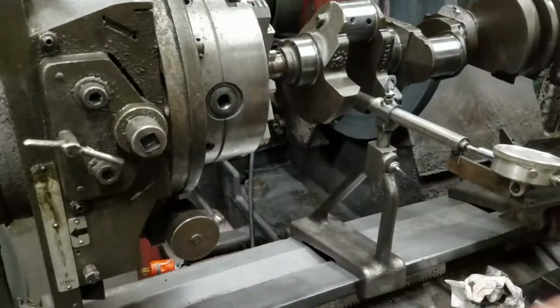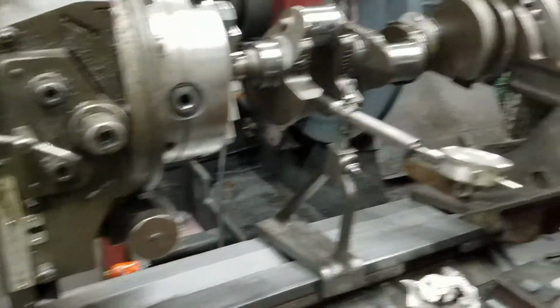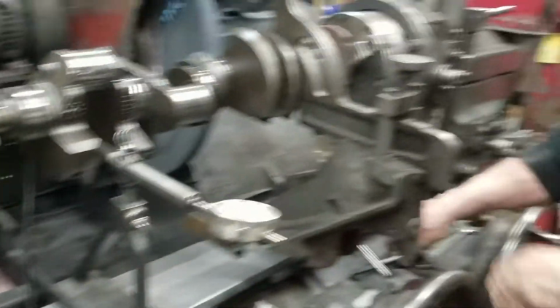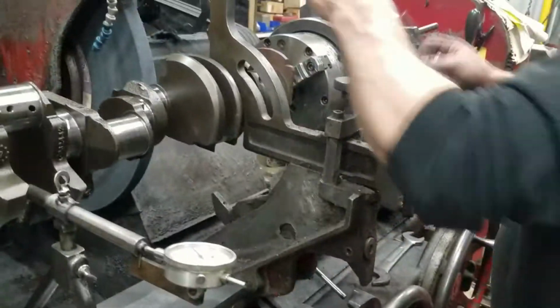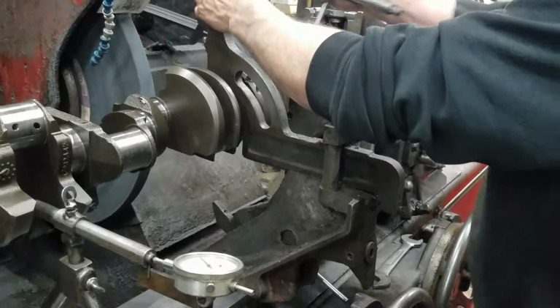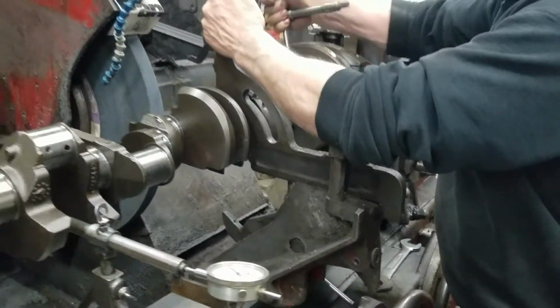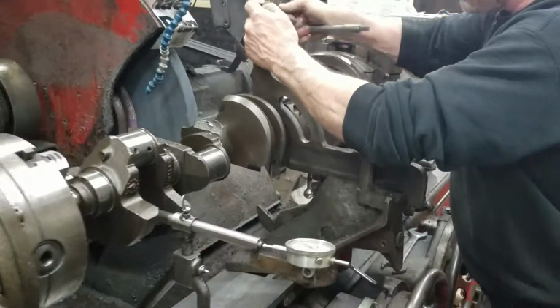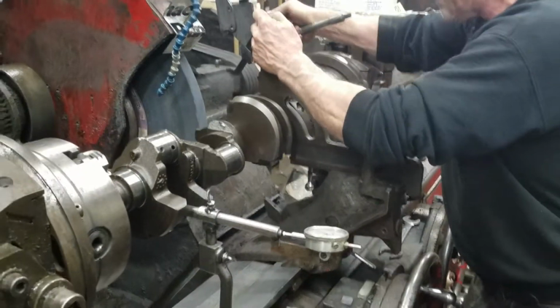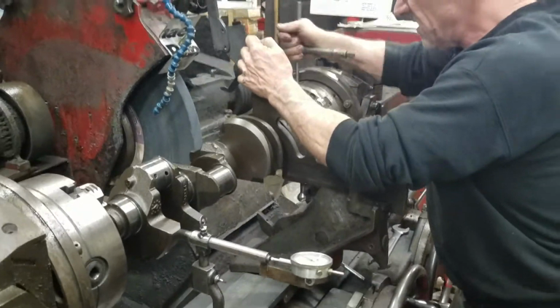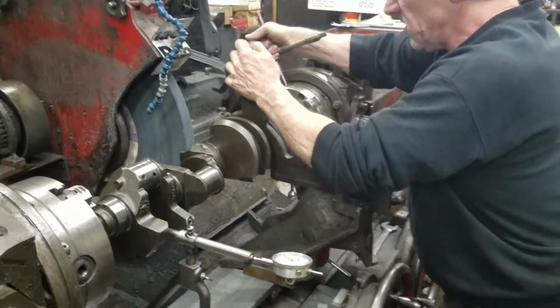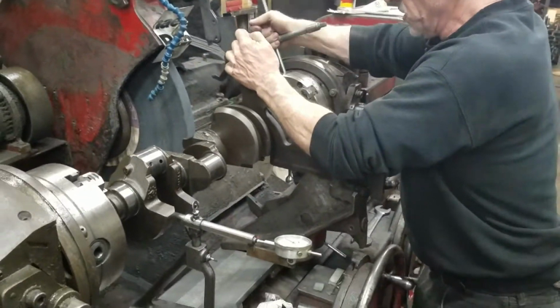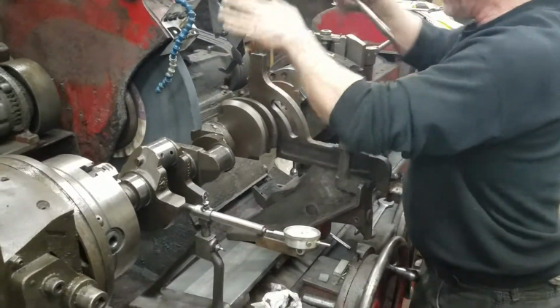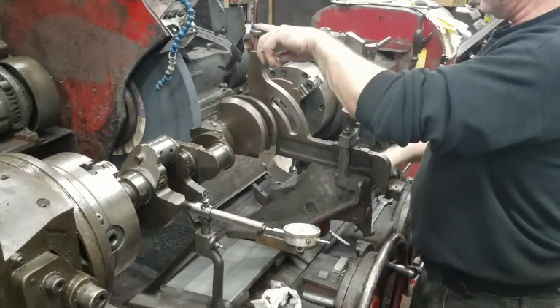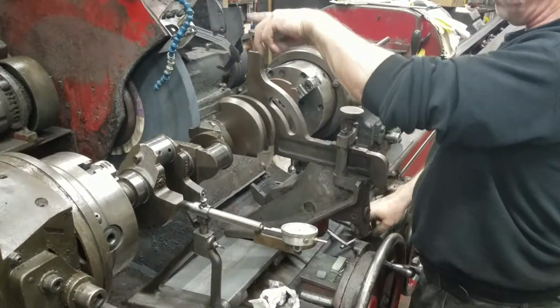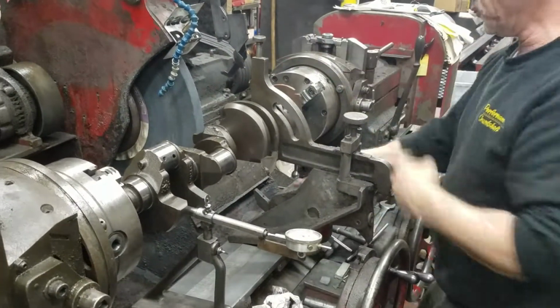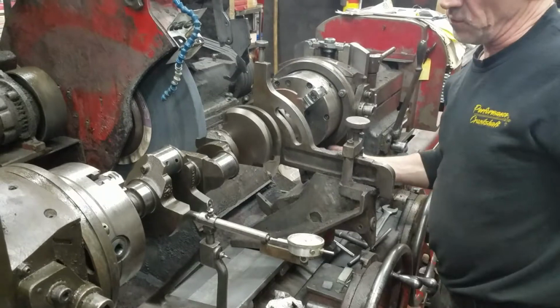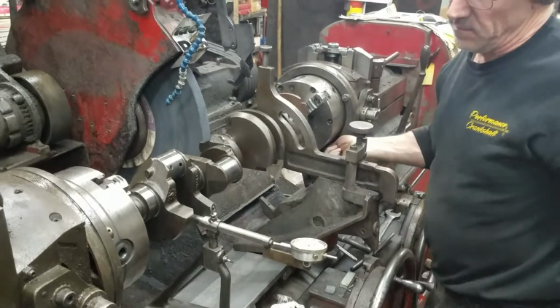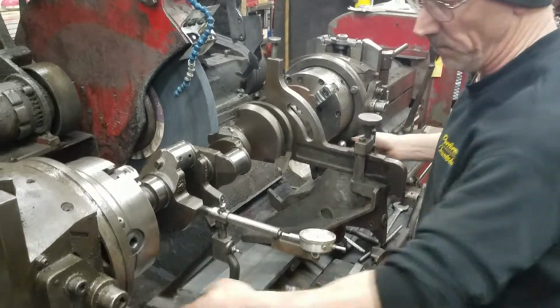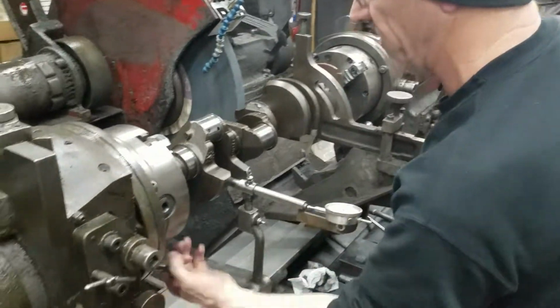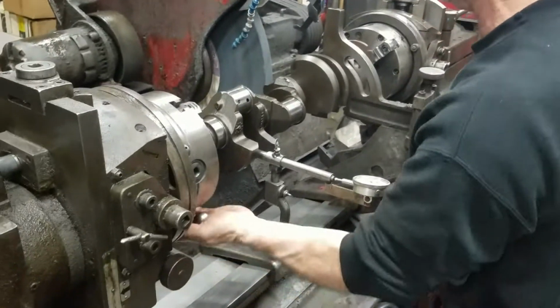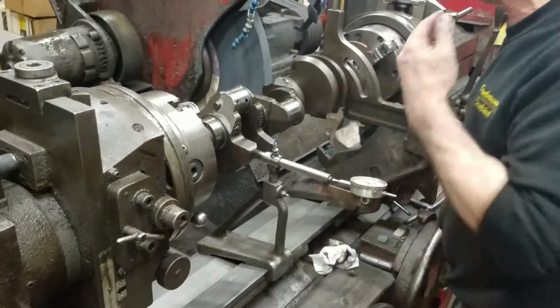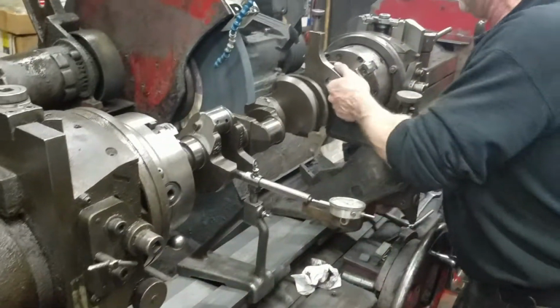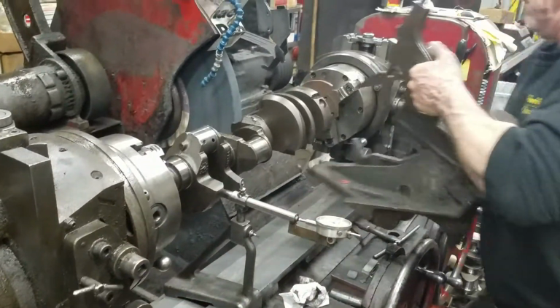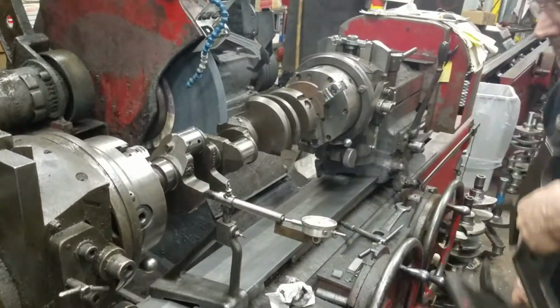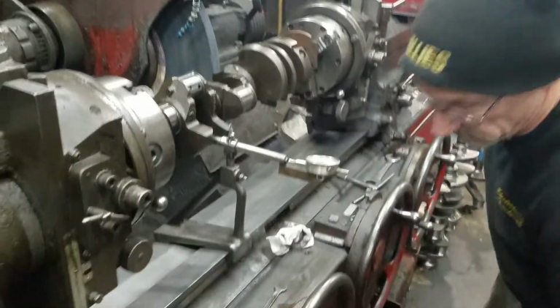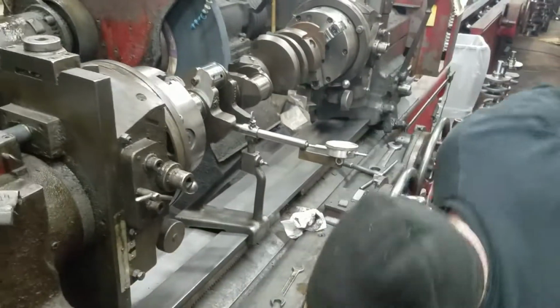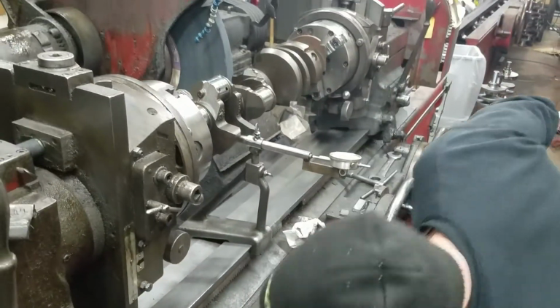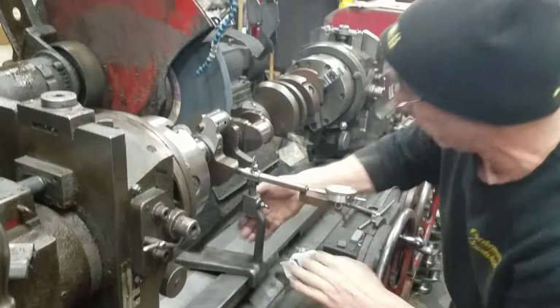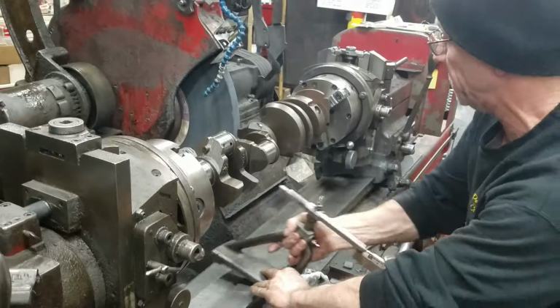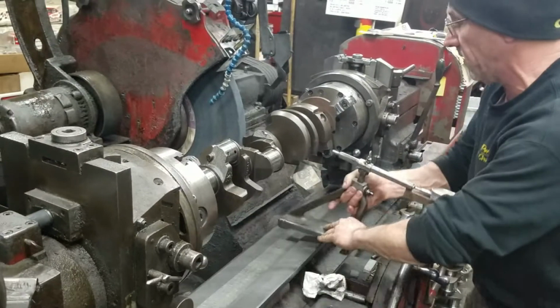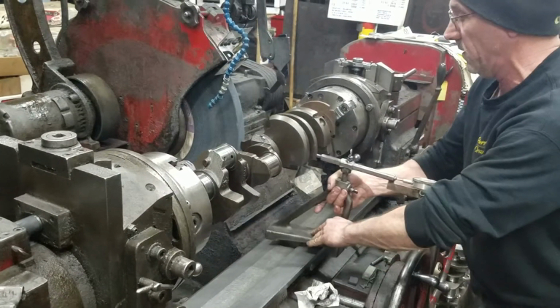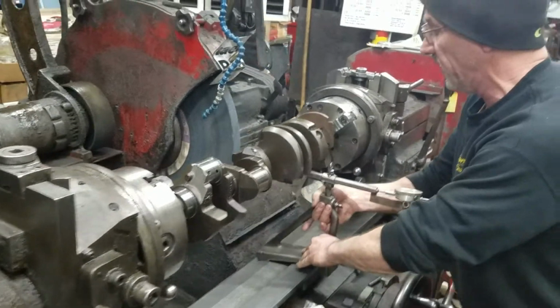Loosen both your chucks. Turn the crank until the plunger goes all the way down, or however your centering device works. Then you're ready to engage your indicator.